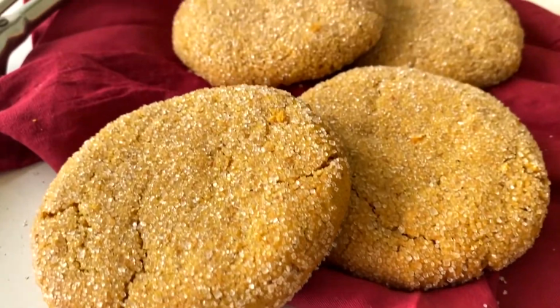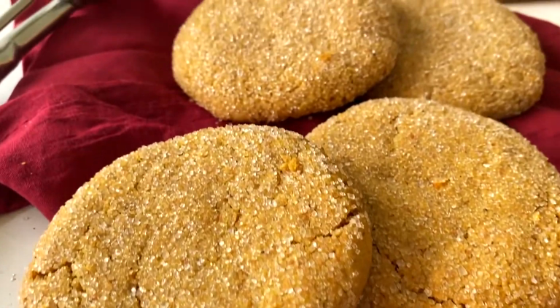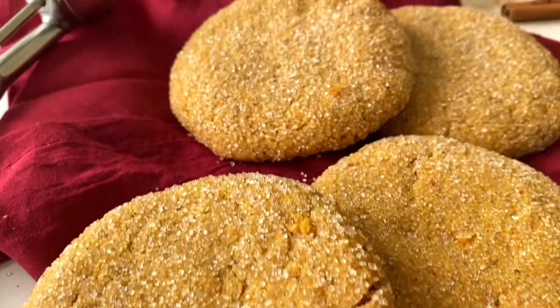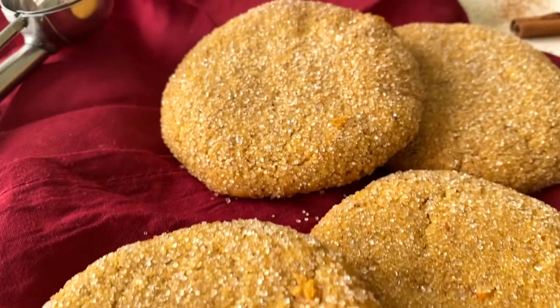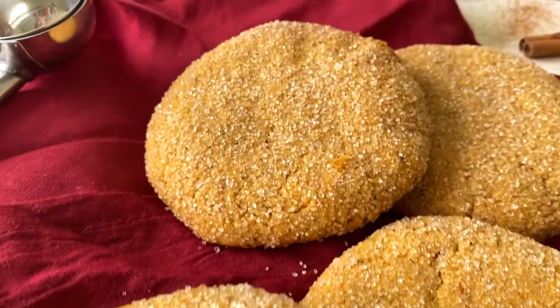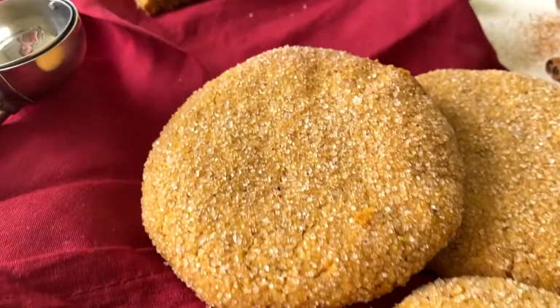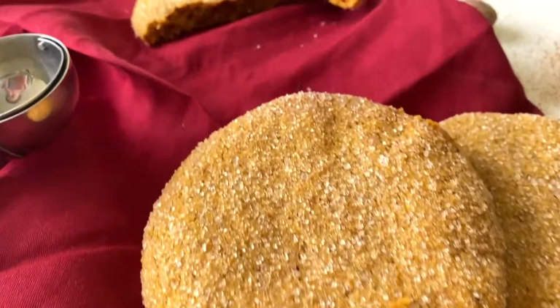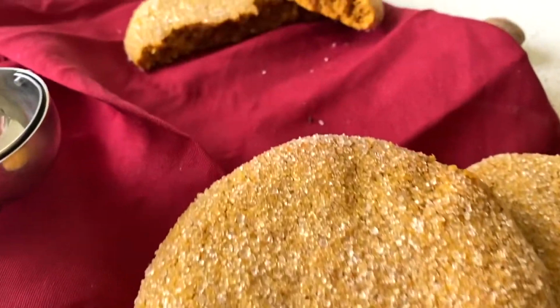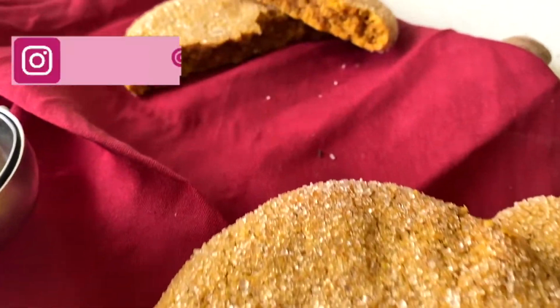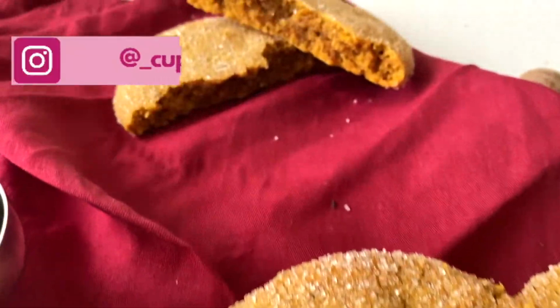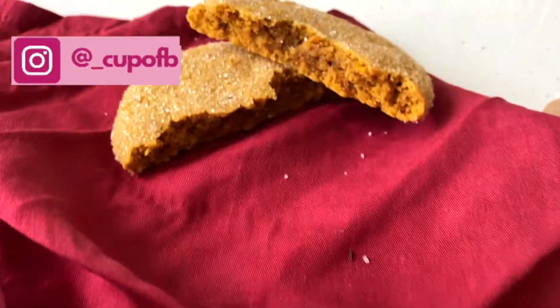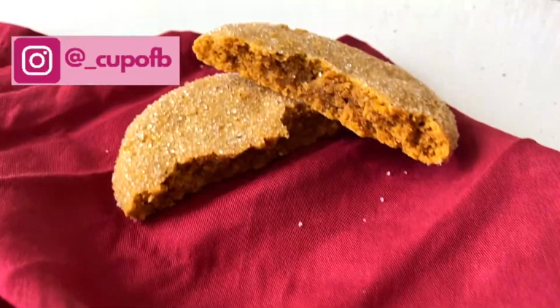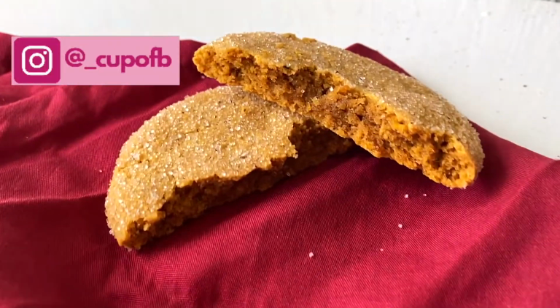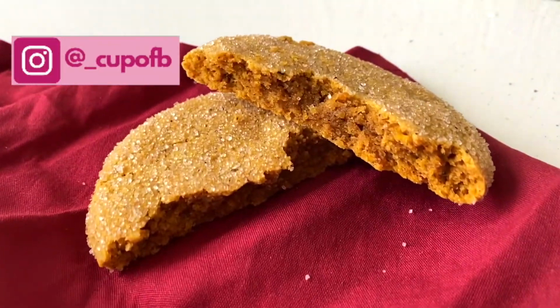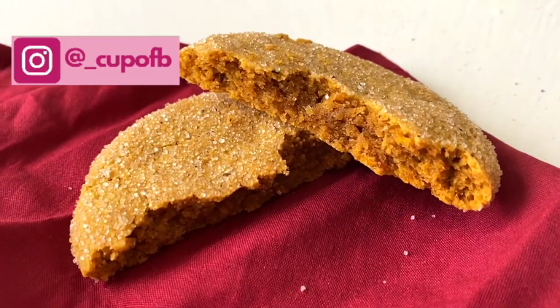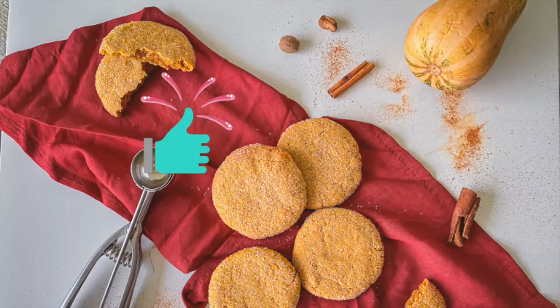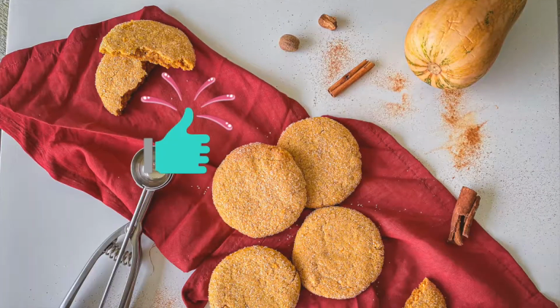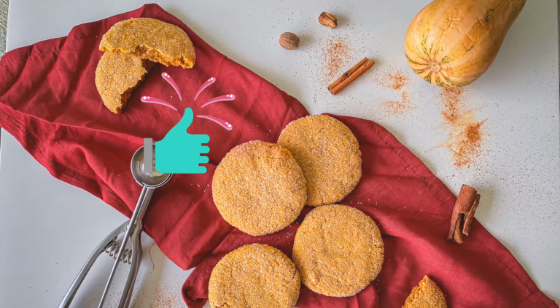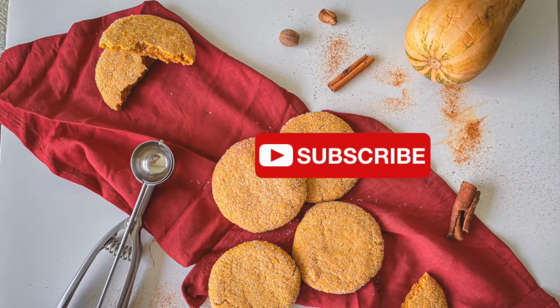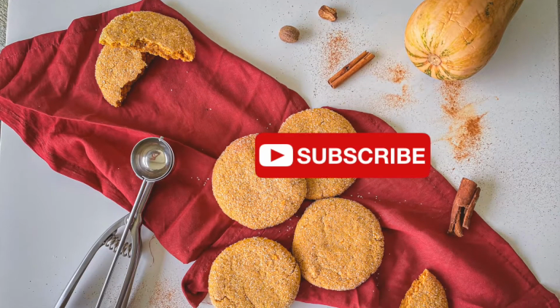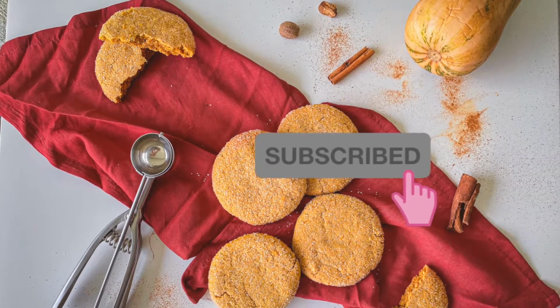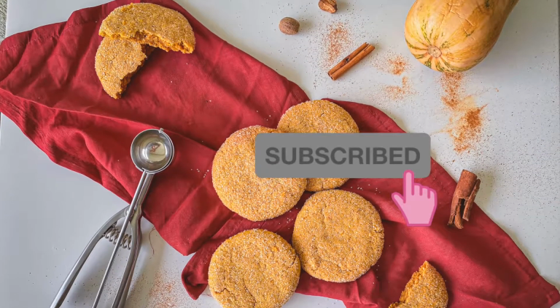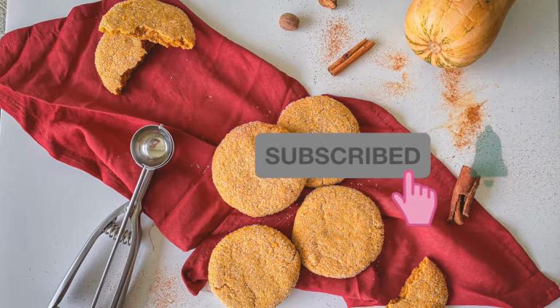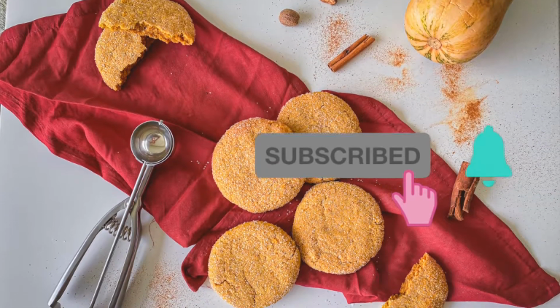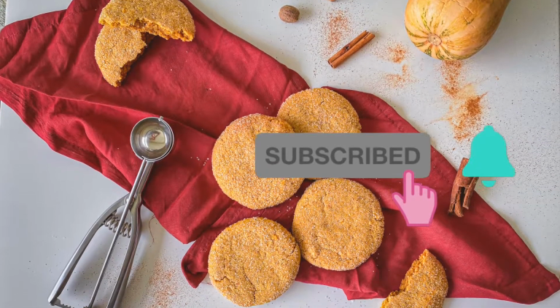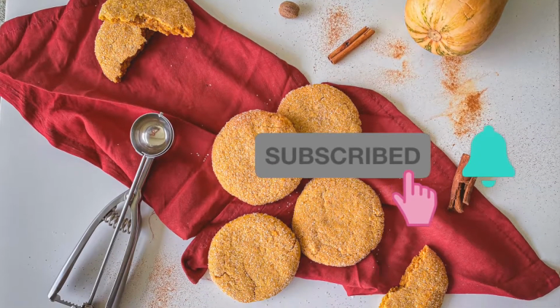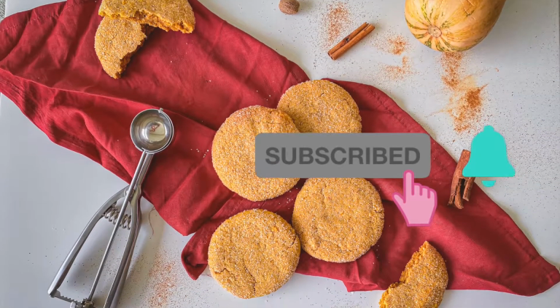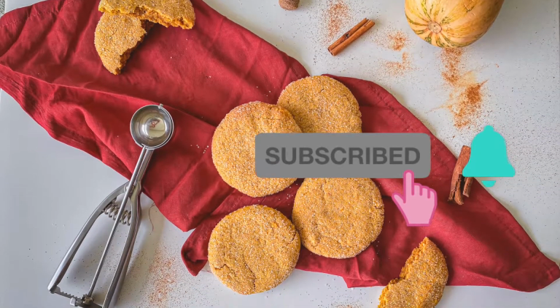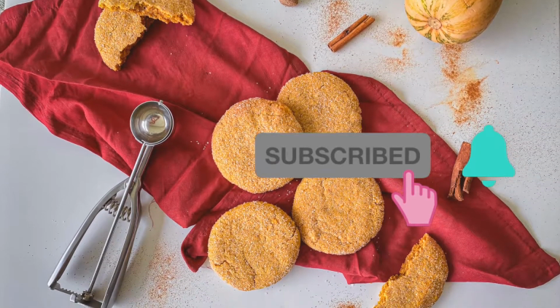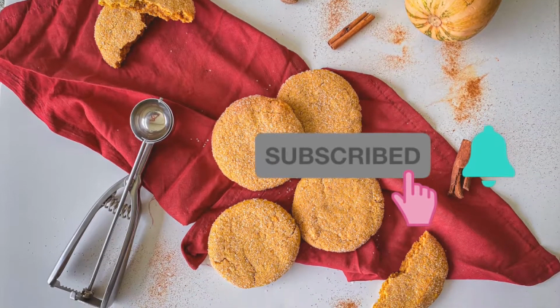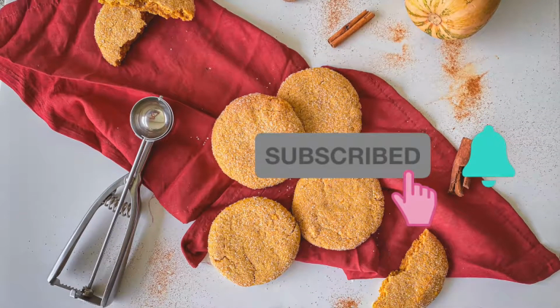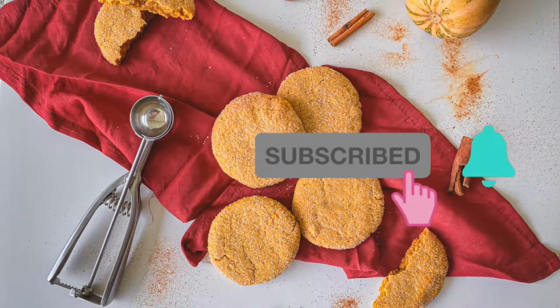The full recipe is in the description box or you can check it out on my Instagram. If you like this video, please give it a thumbs up, and if you're new here, hit that subscribe button with the notification bell on.